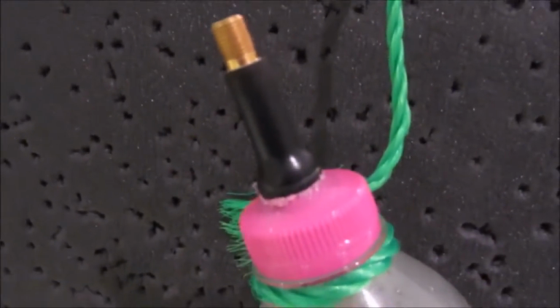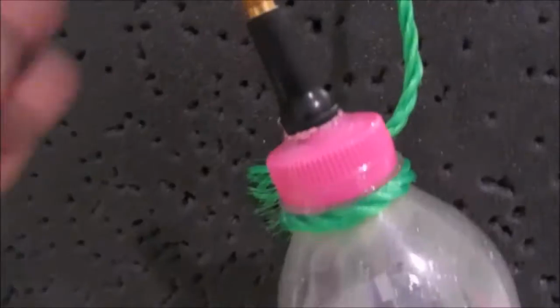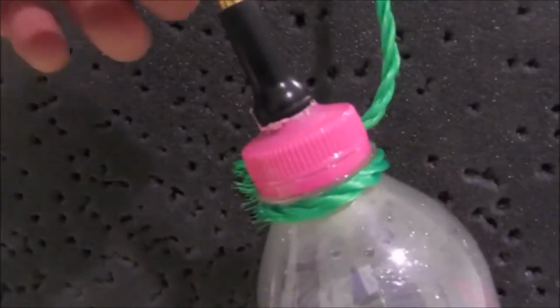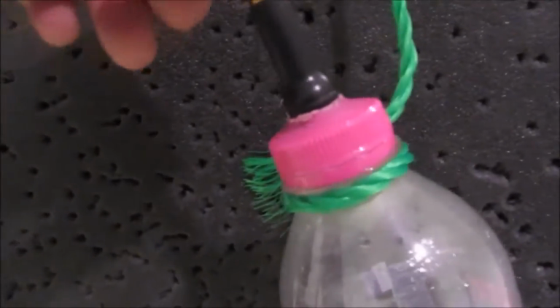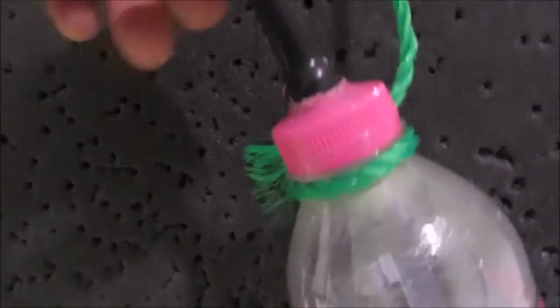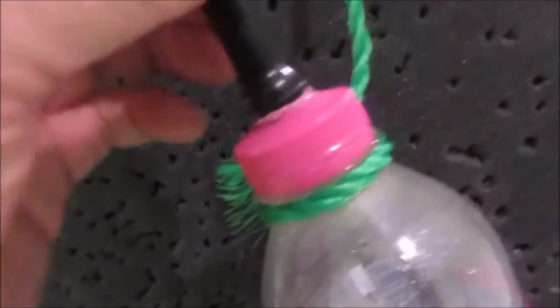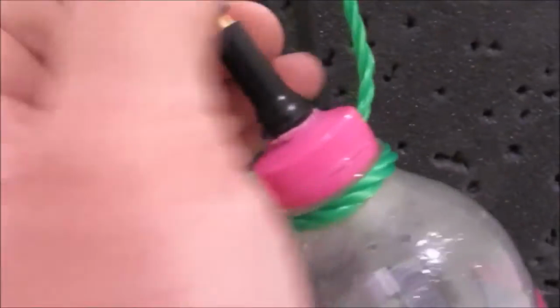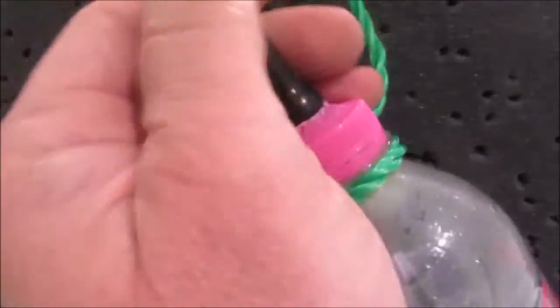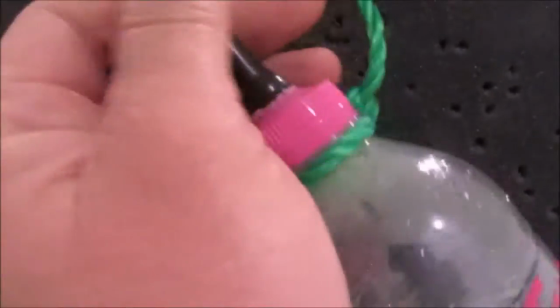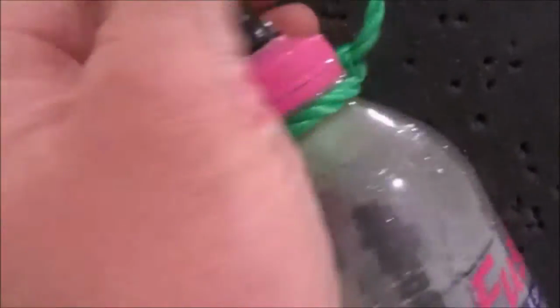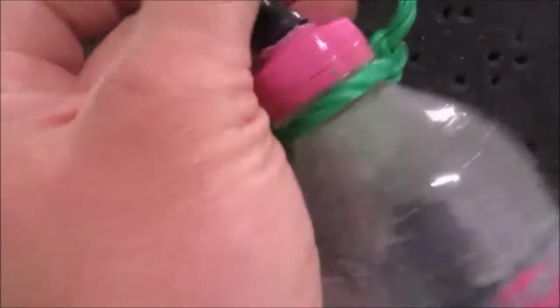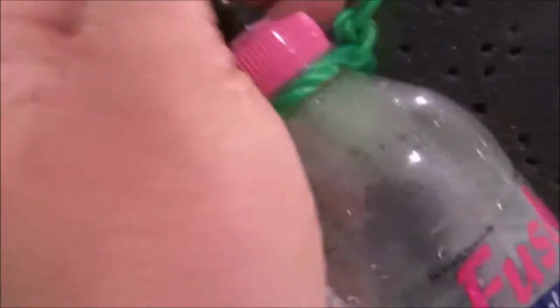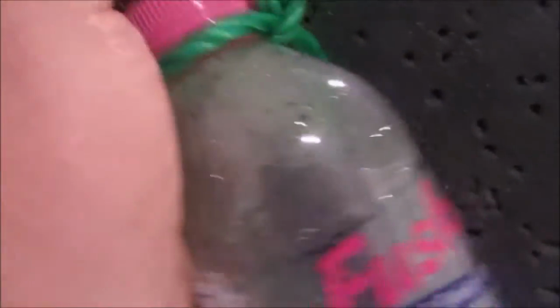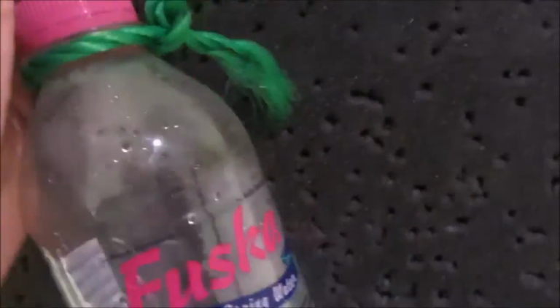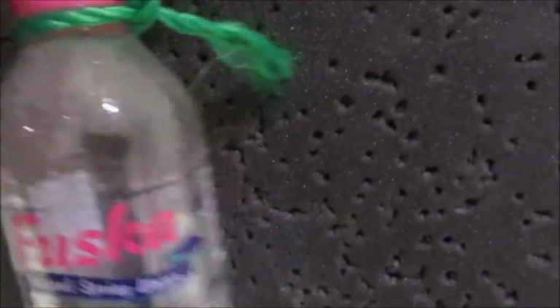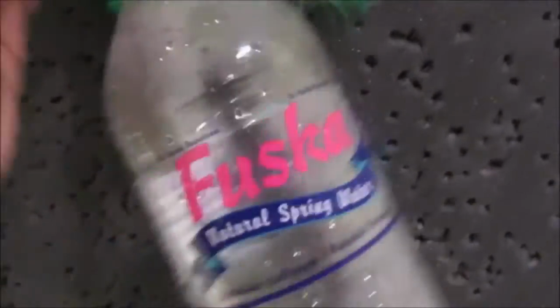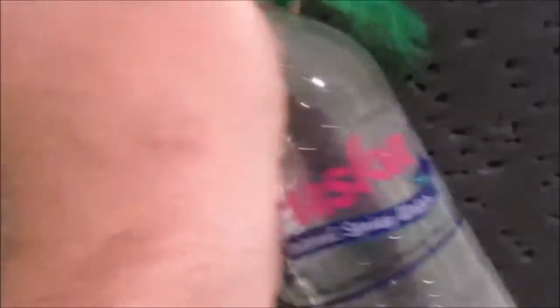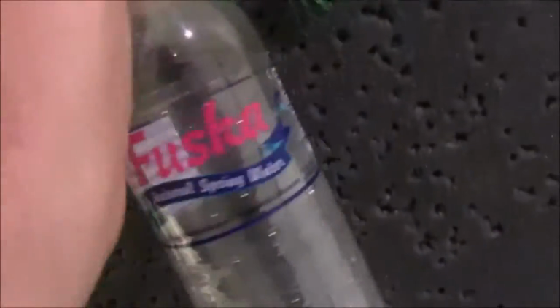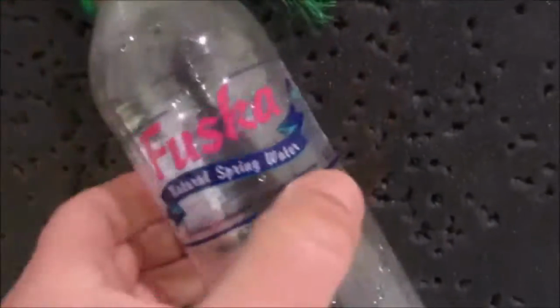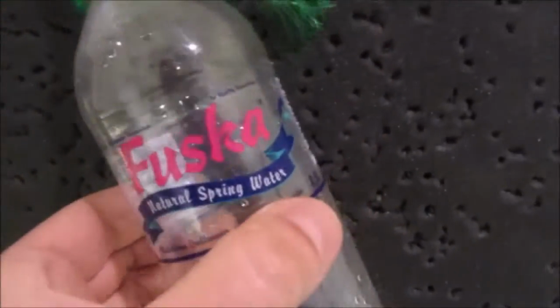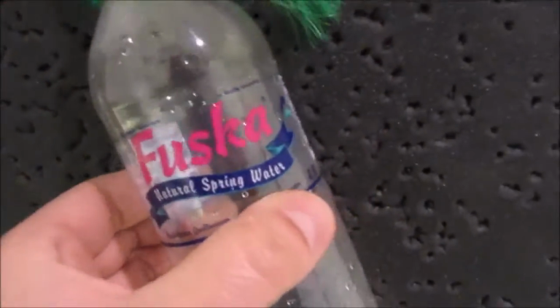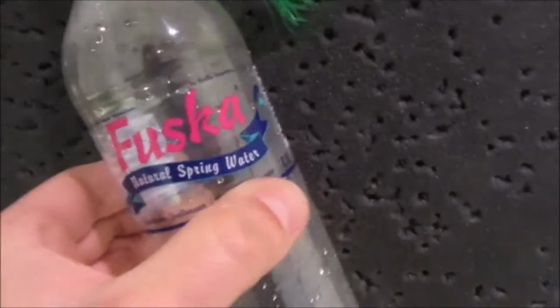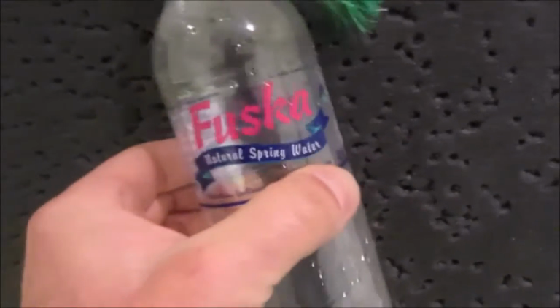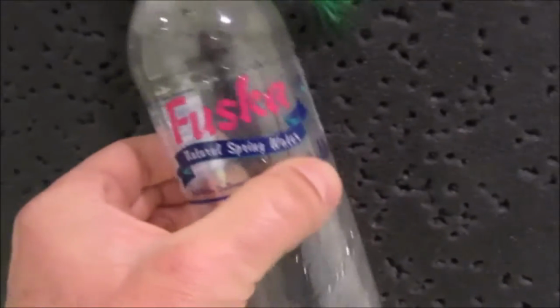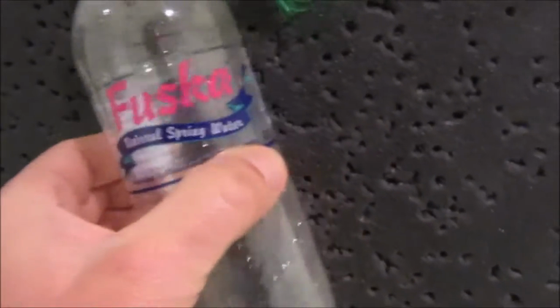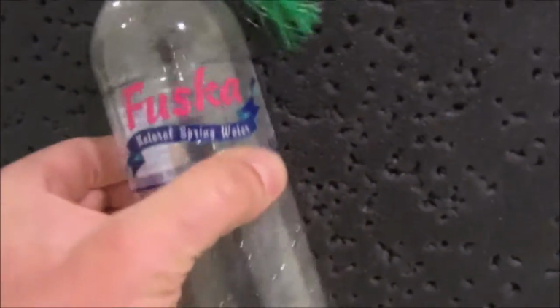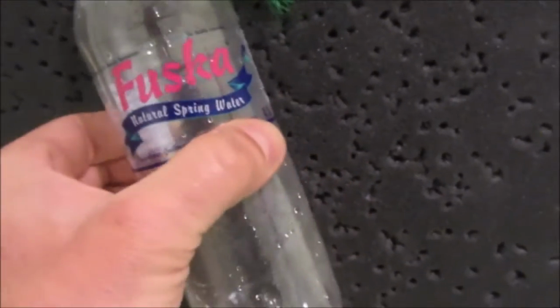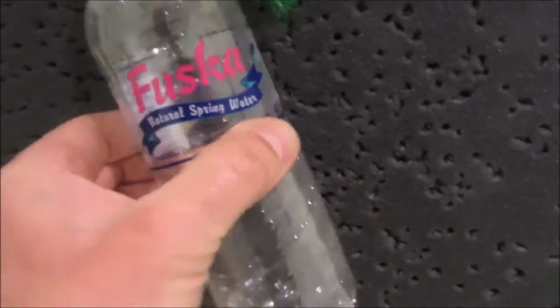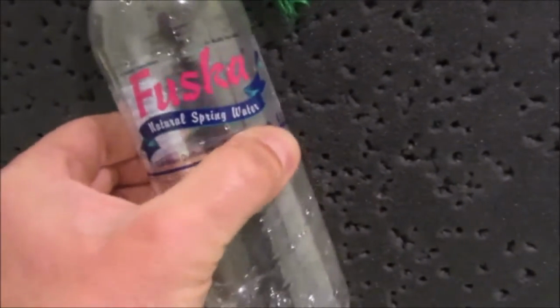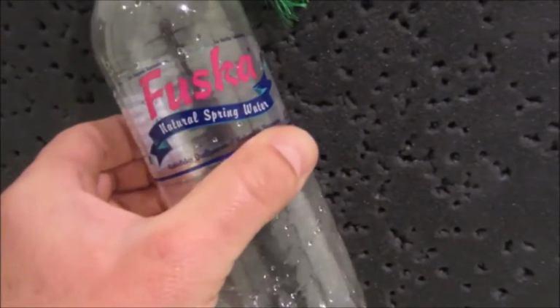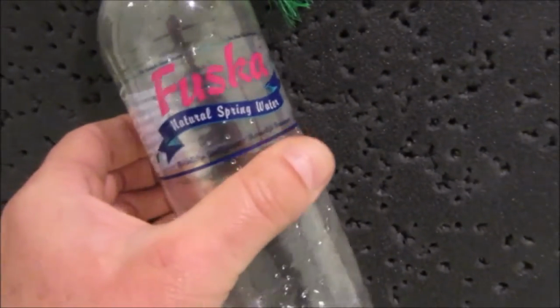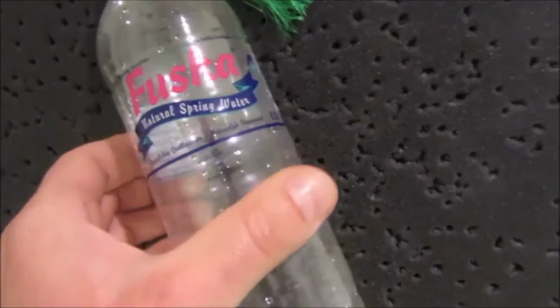I put a valve of a car tire in the lid, as you see. And then I put a bit of air in this bottle — not too much. It's maybe 30-40 PSI.